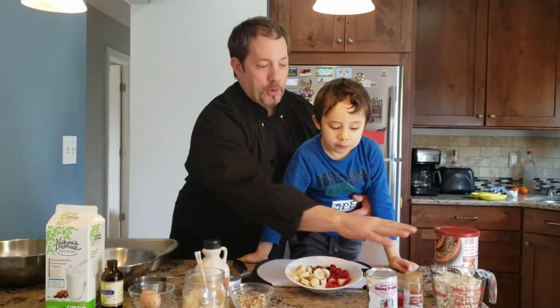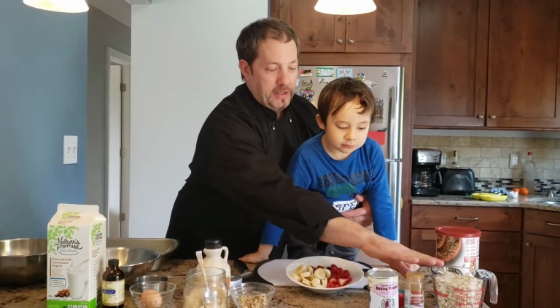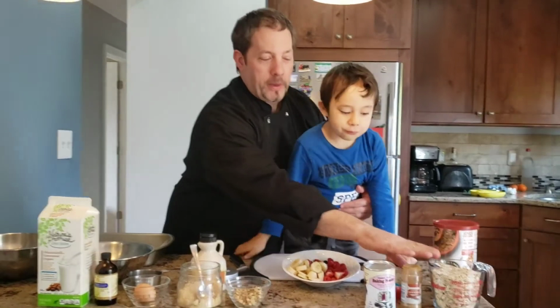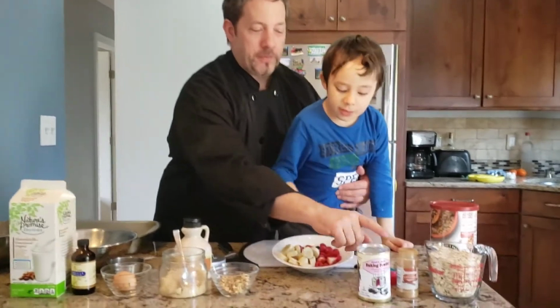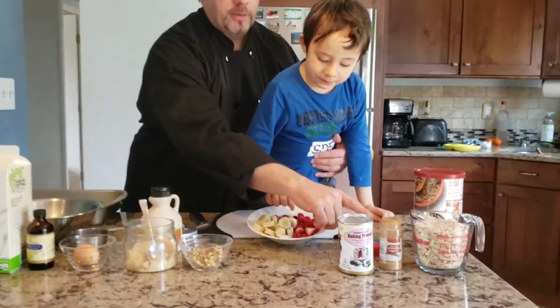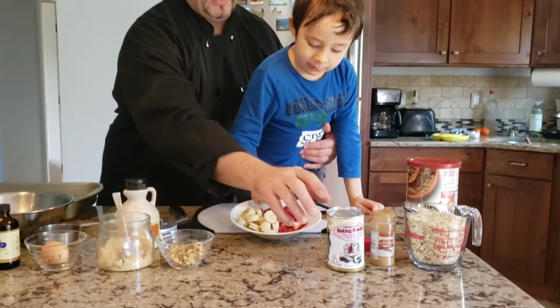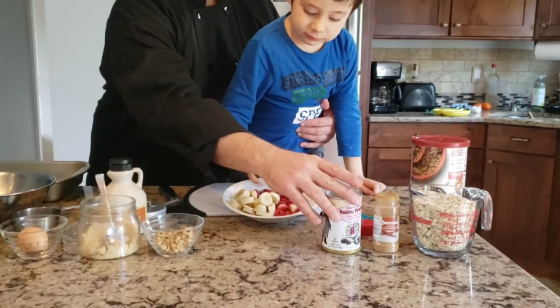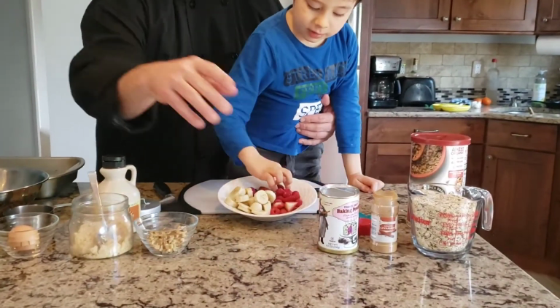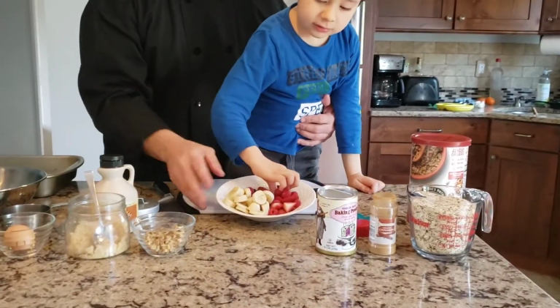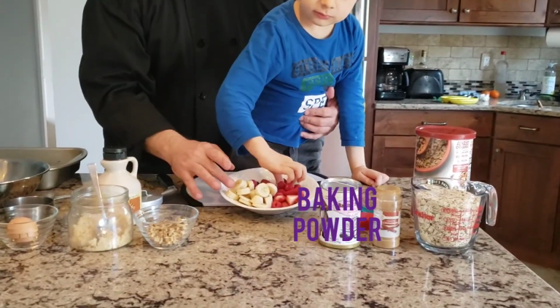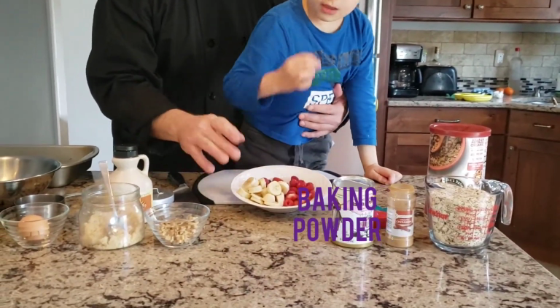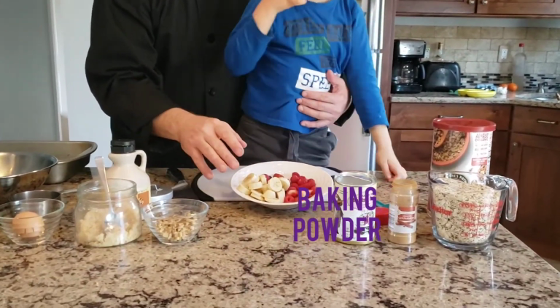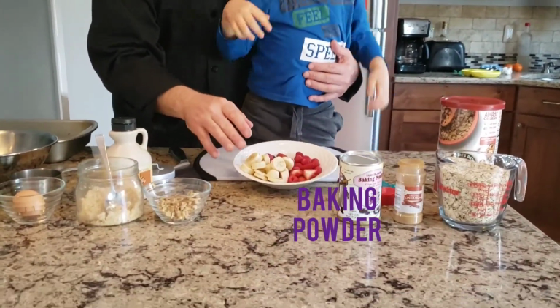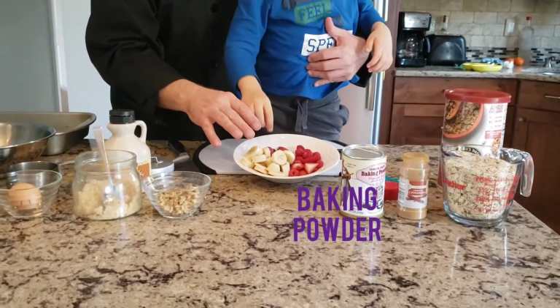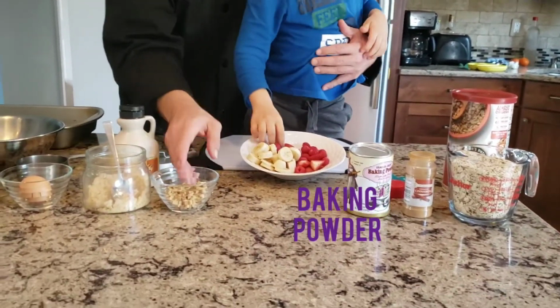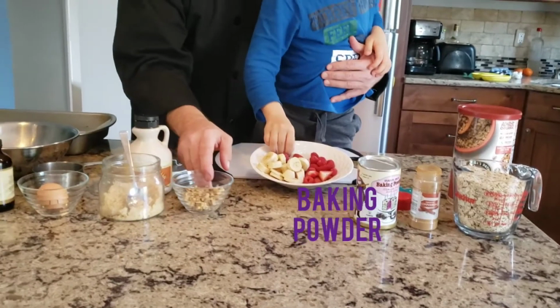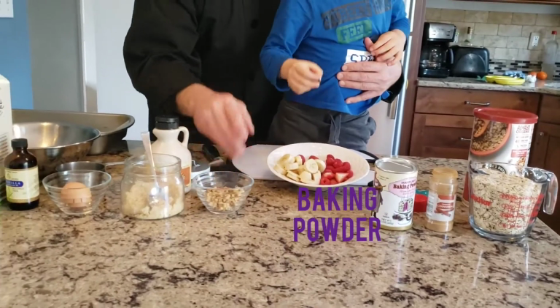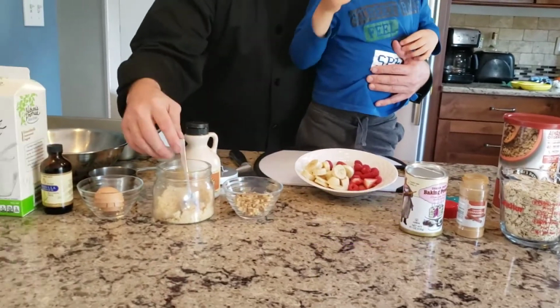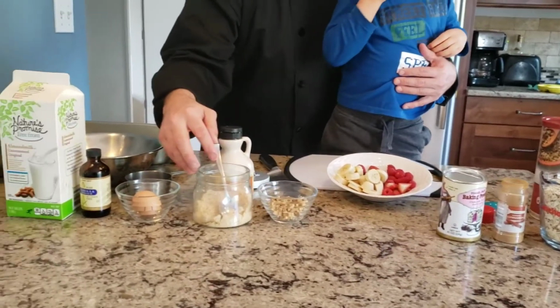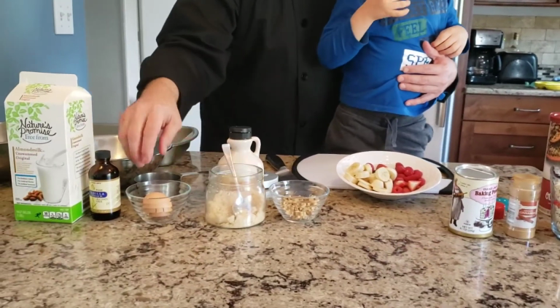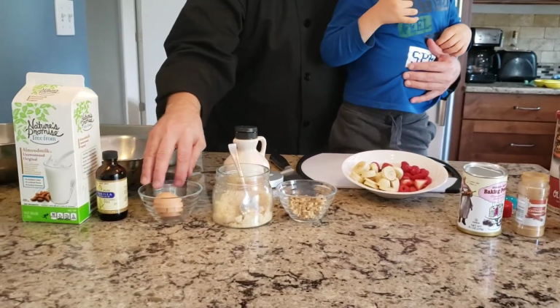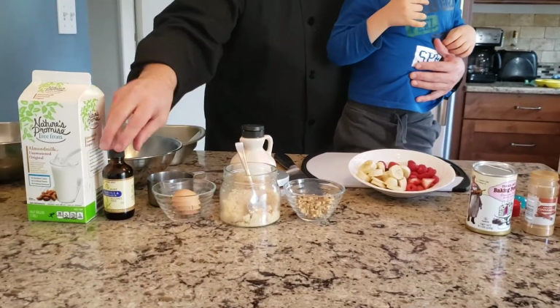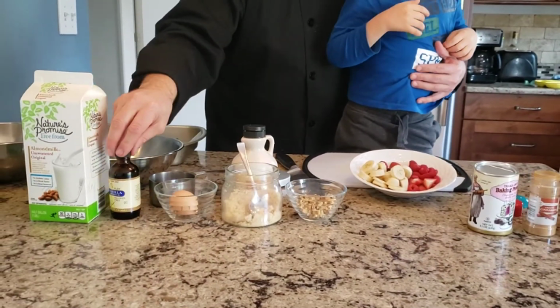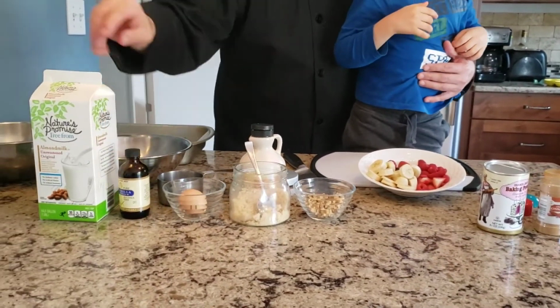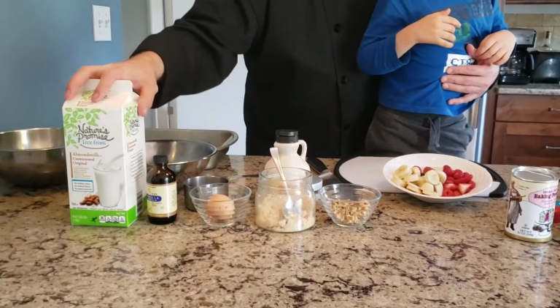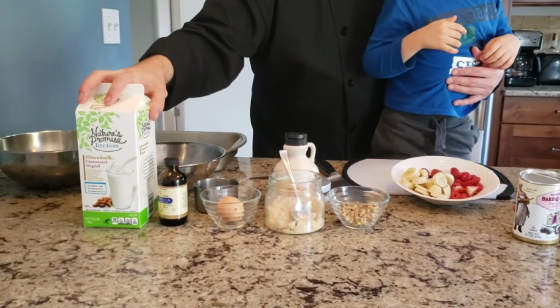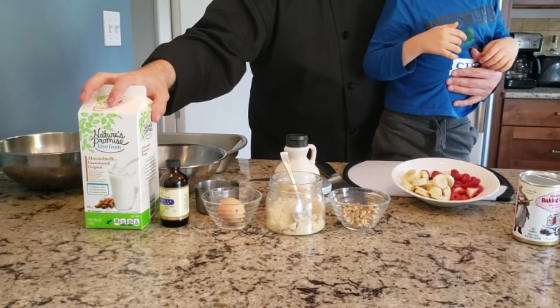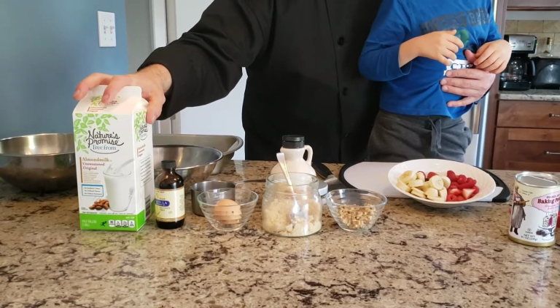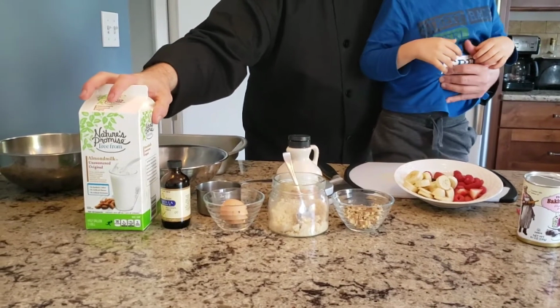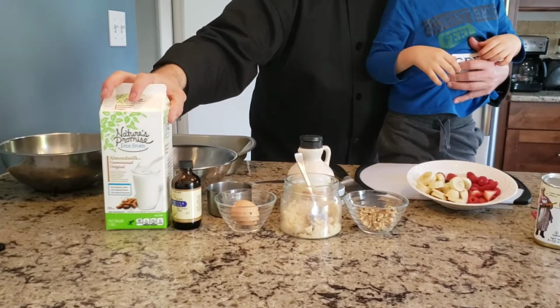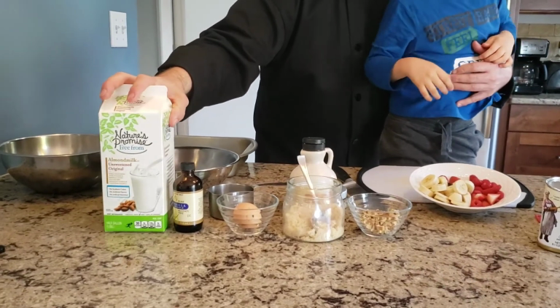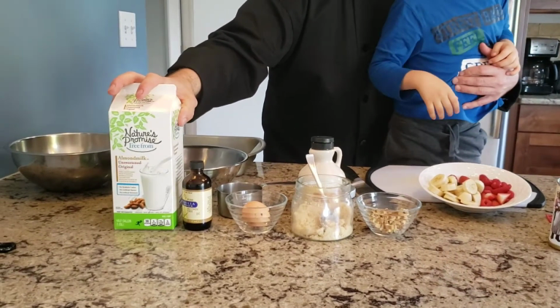What you're going to need is some oatmeal, some cinnamon, some baking soda, some fresh fruit. We have to go quick though, because Noah's eating it all. Some walnuts, sugar, an egg, vanilla extract, and some almond milk.